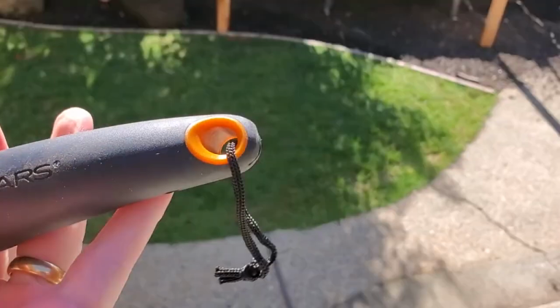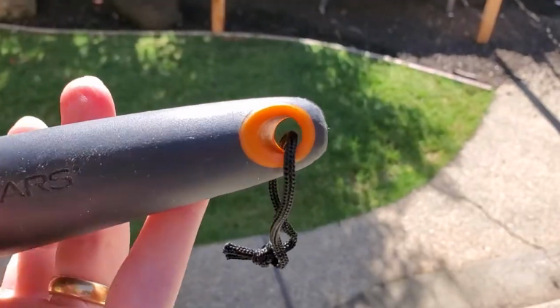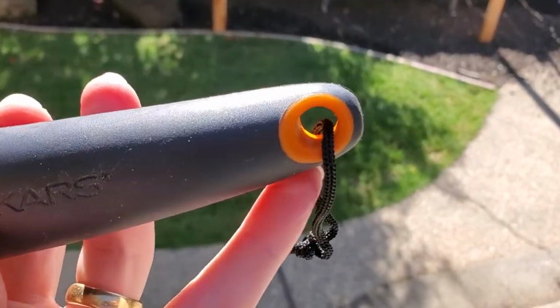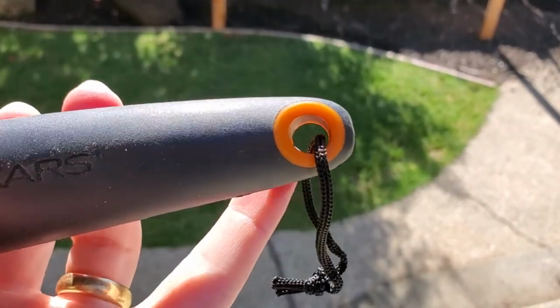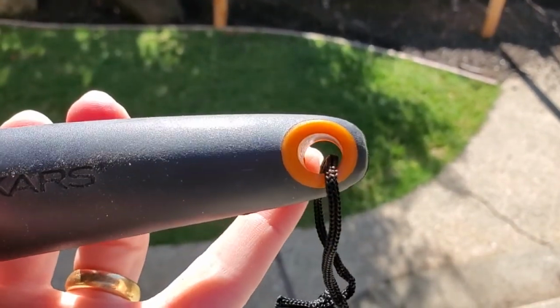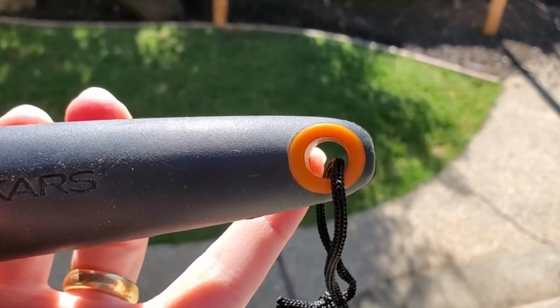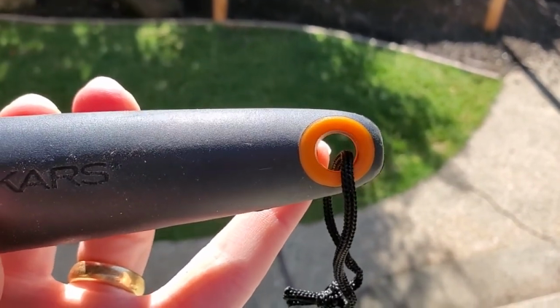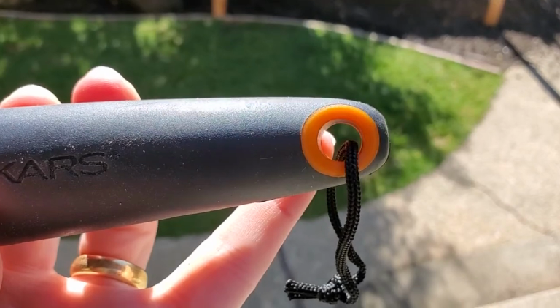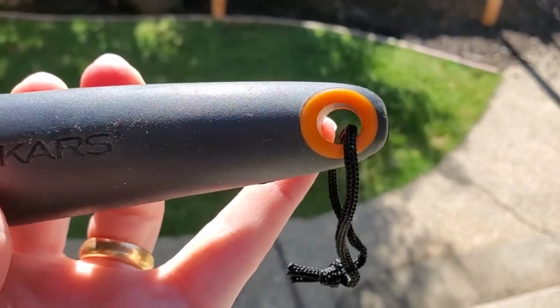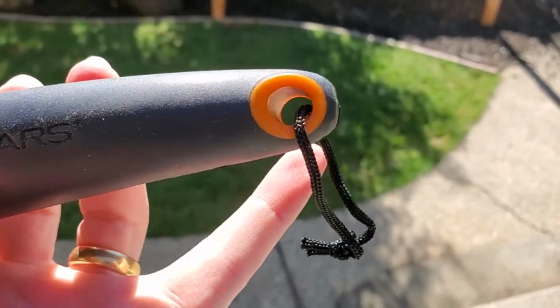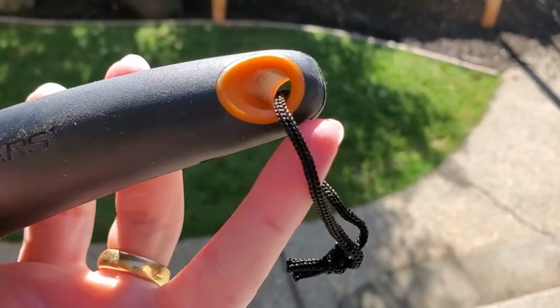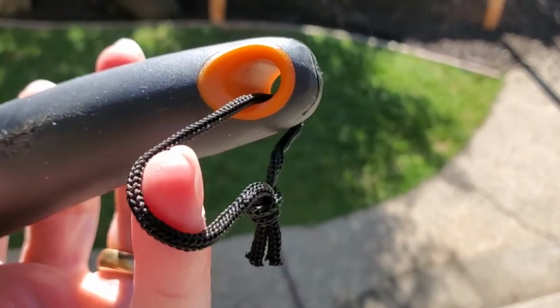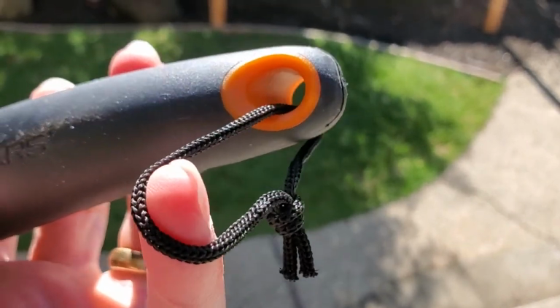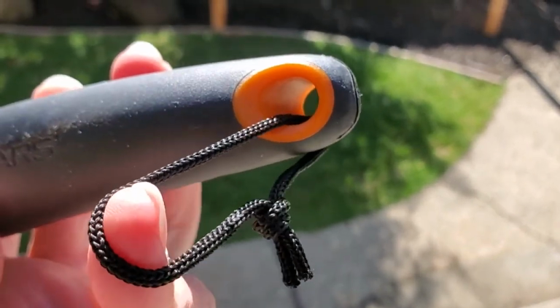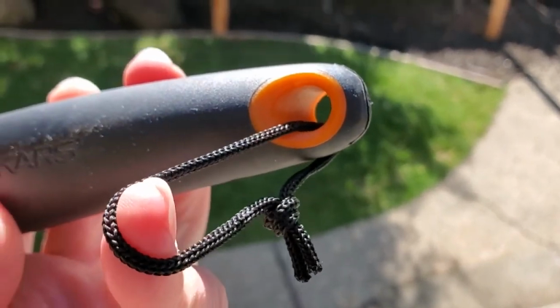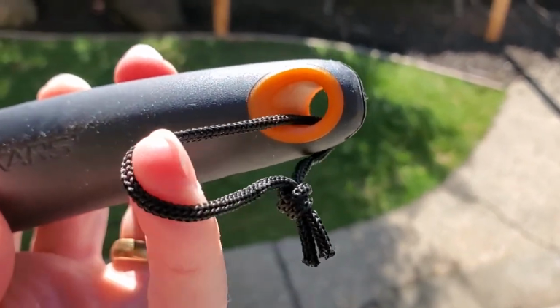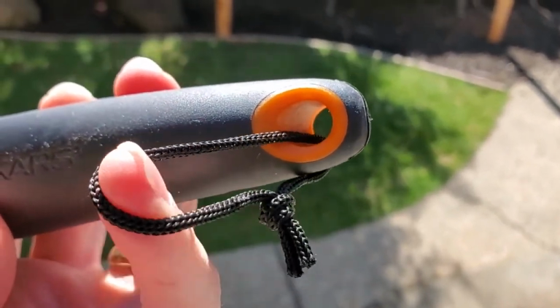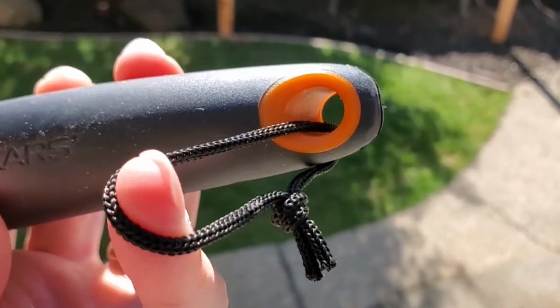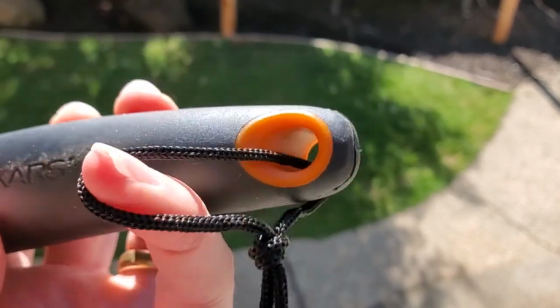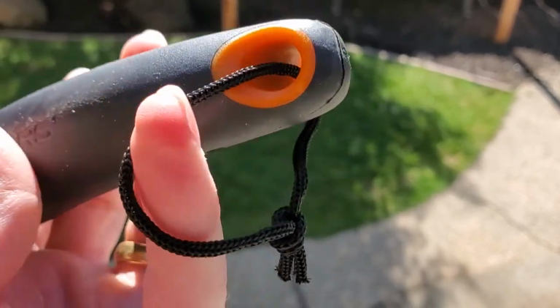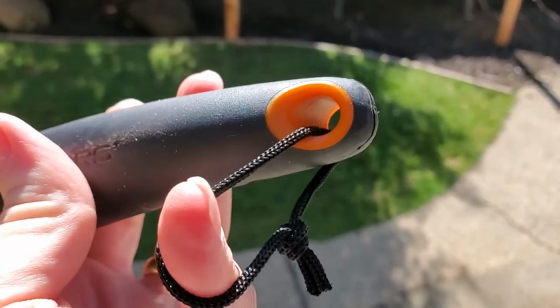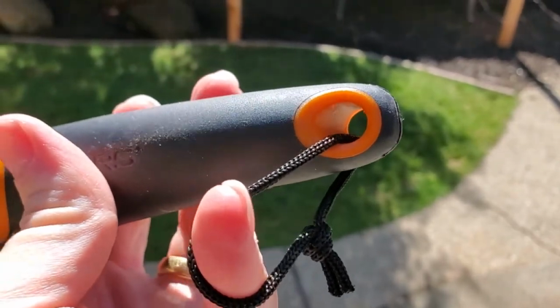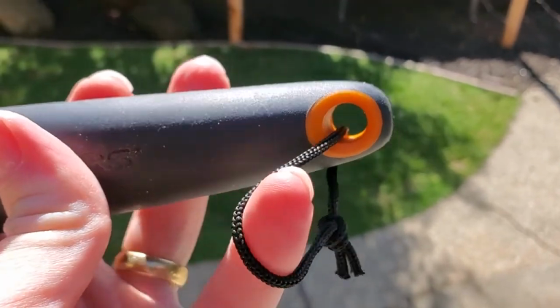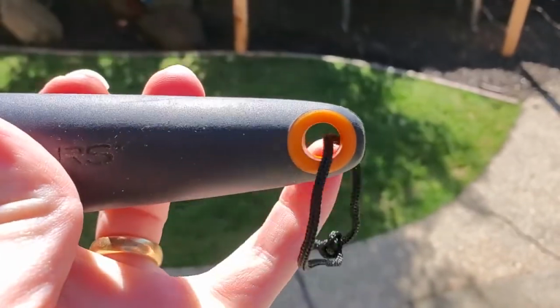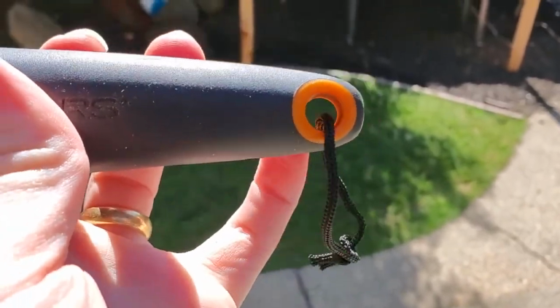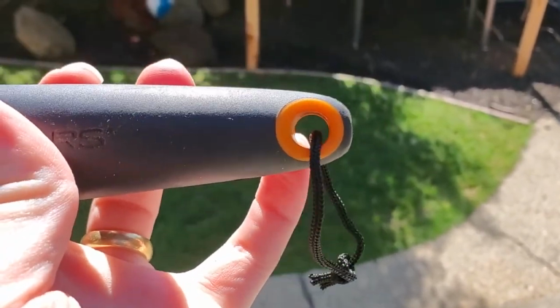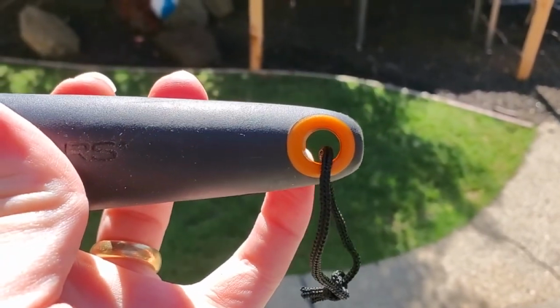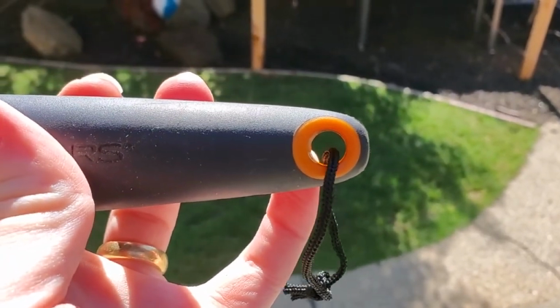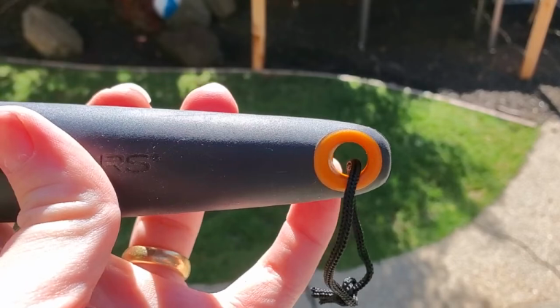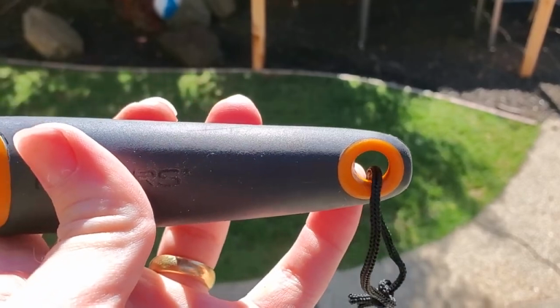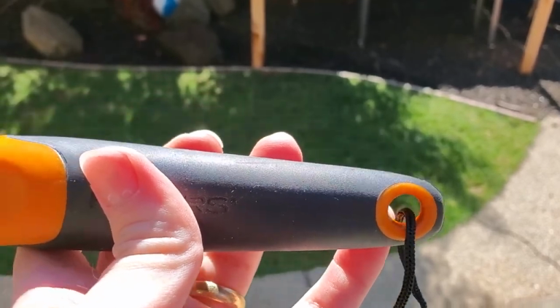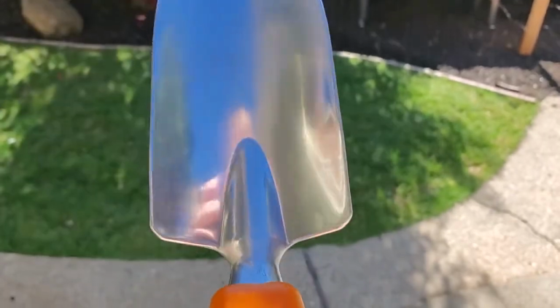On the back here we've got a little hanging loop, which is great so you can hang this up in the garage. It even has this little string on here that you can use to hang it on a nail or something if you don't have something that can go through the loop on the end.